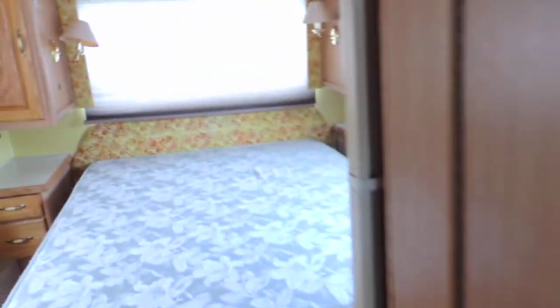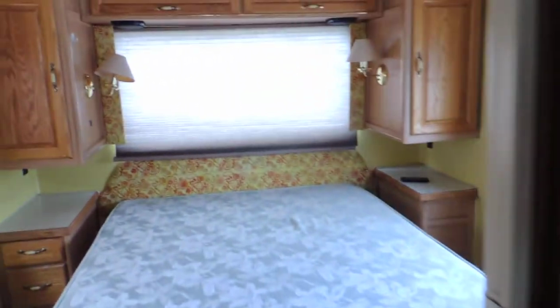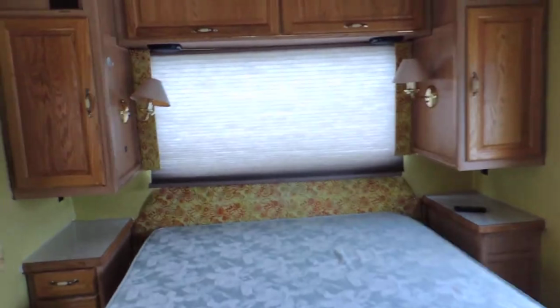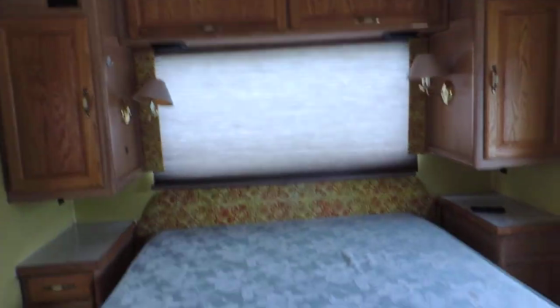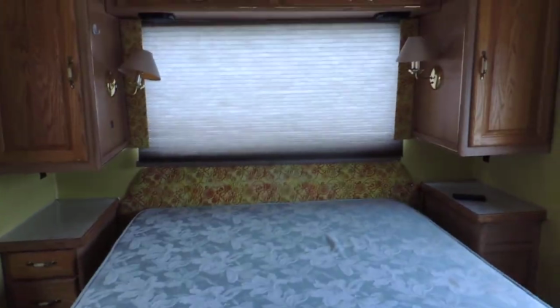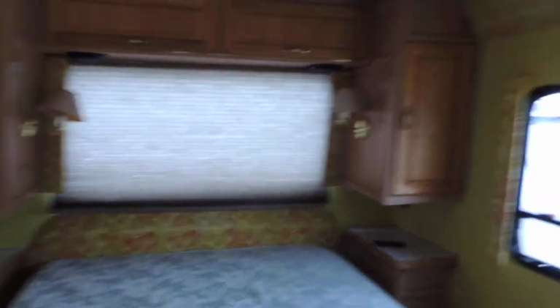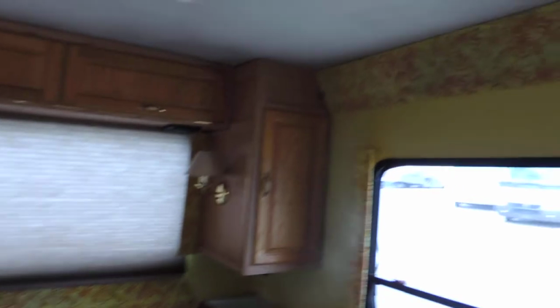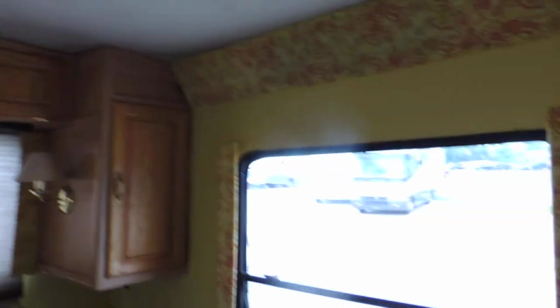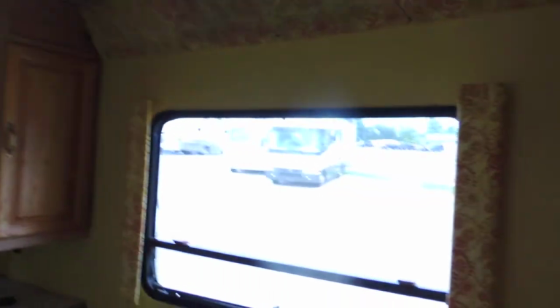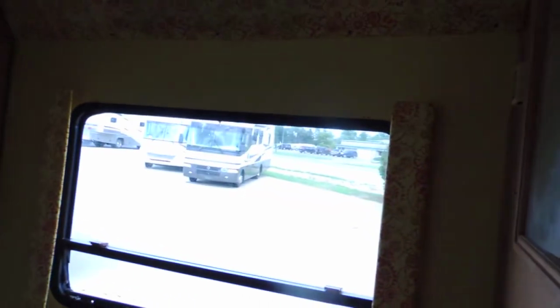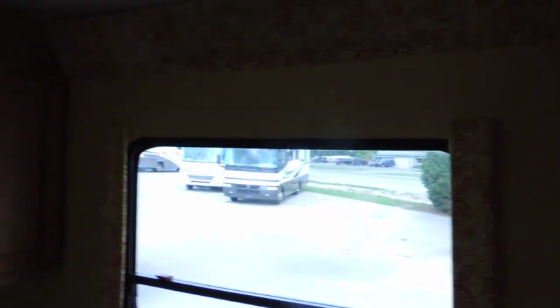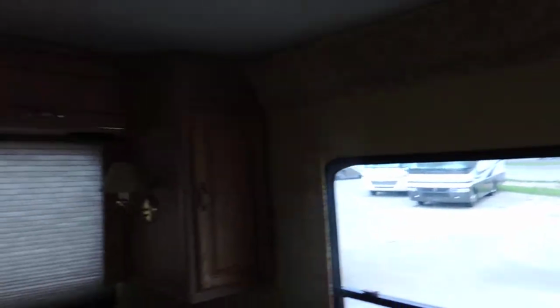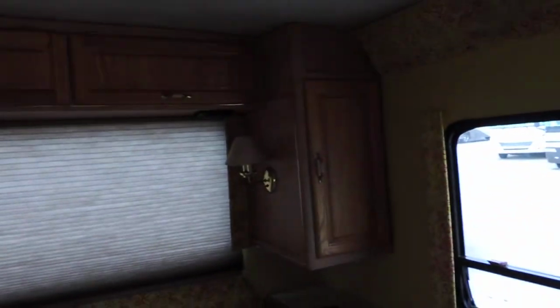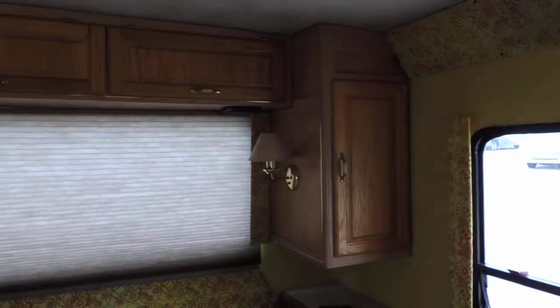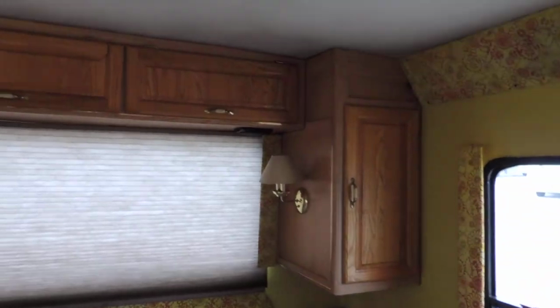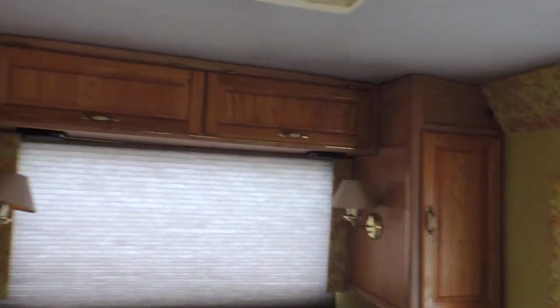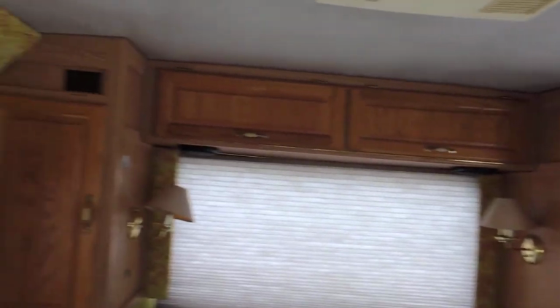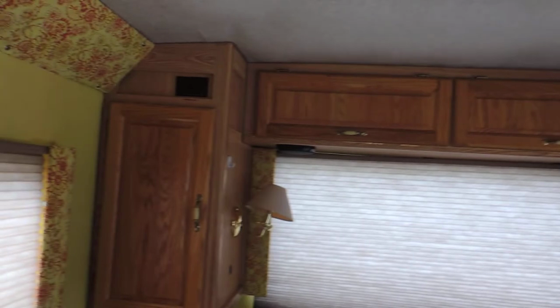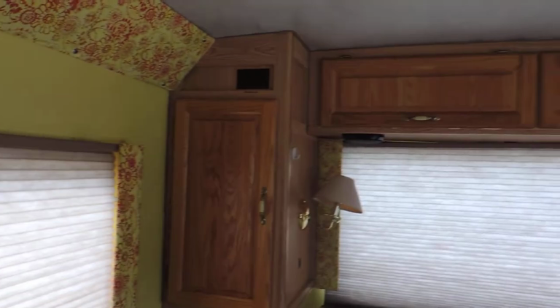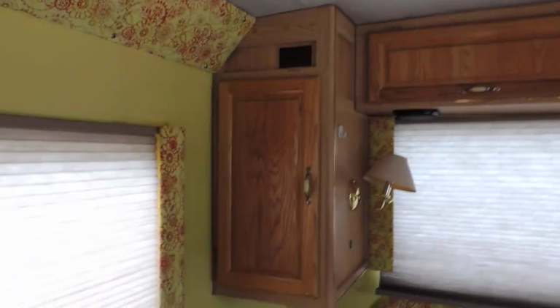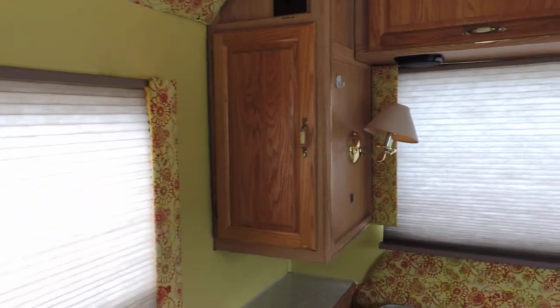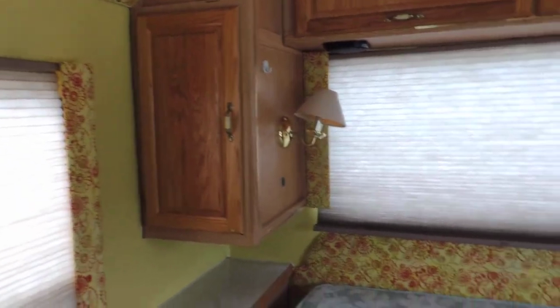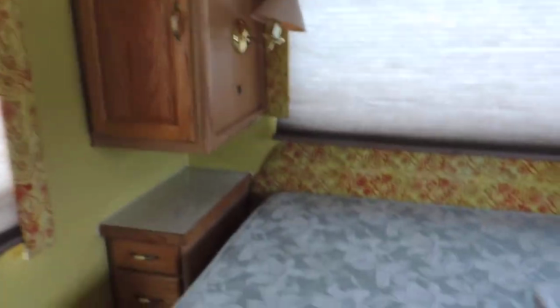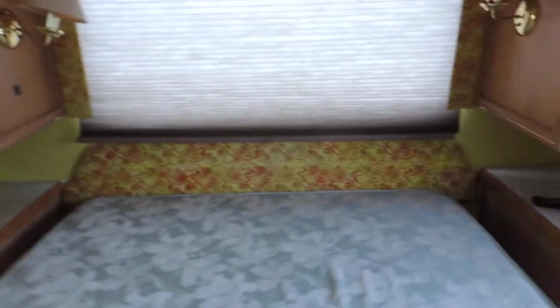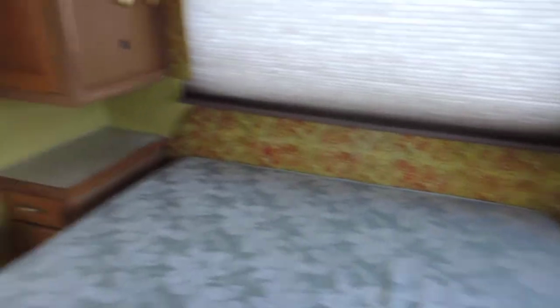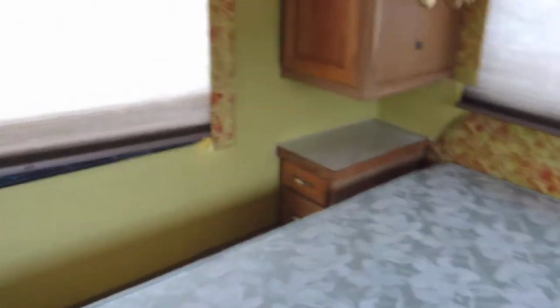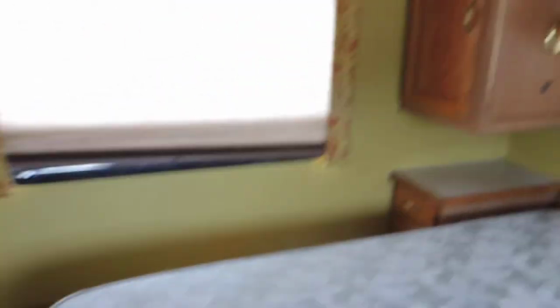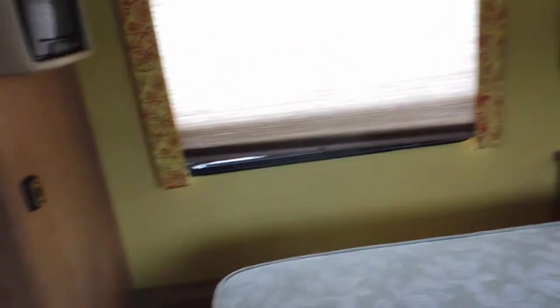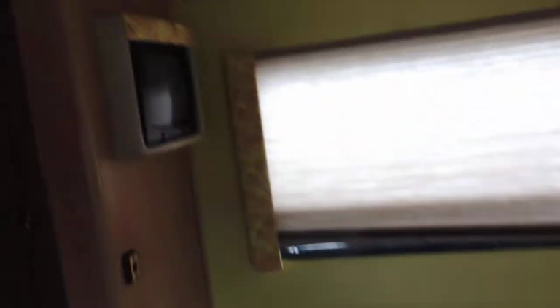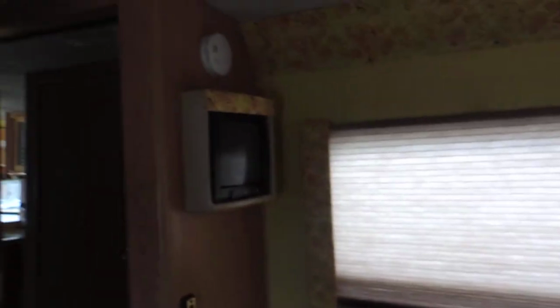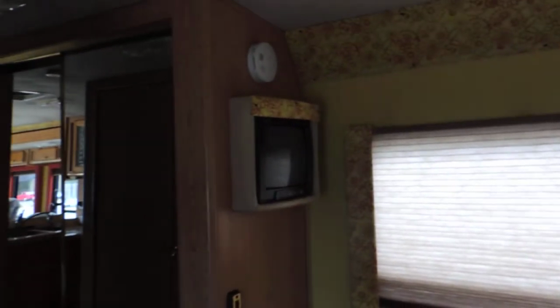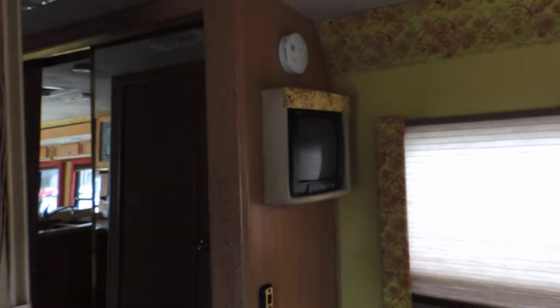In the very back there's a walk-around queen-size bed with overhead cabinets, reading lights, nightstands, and a TV in the corner.